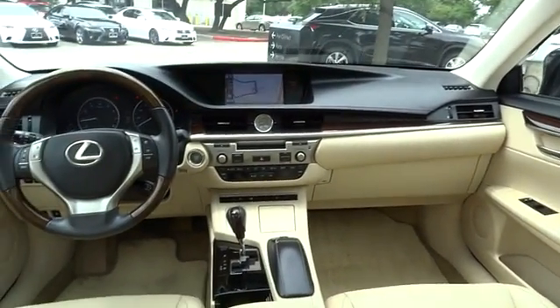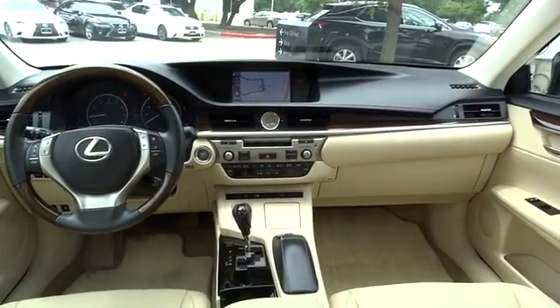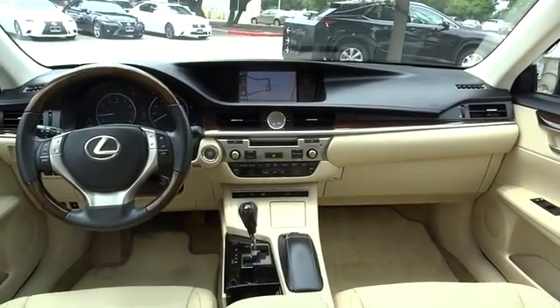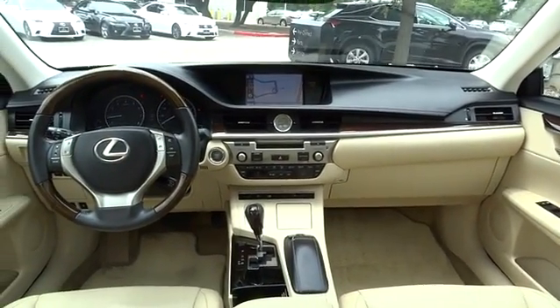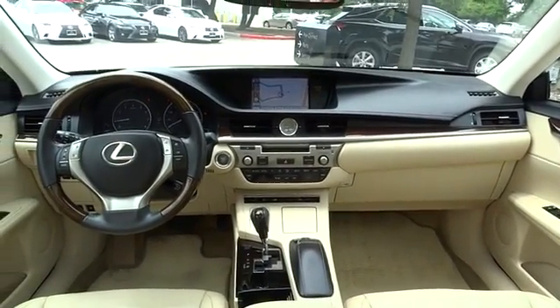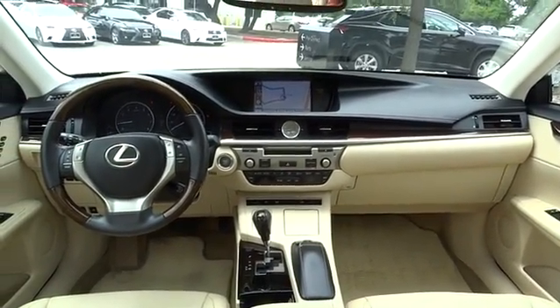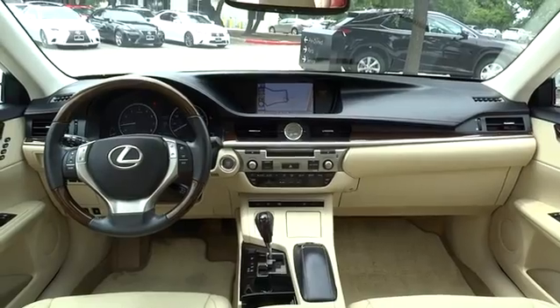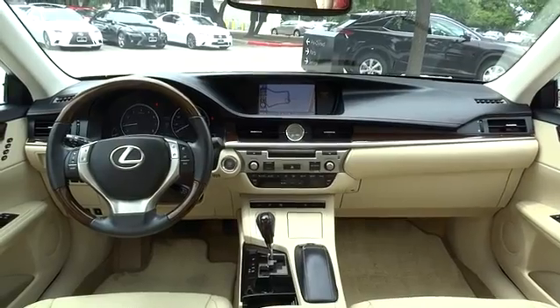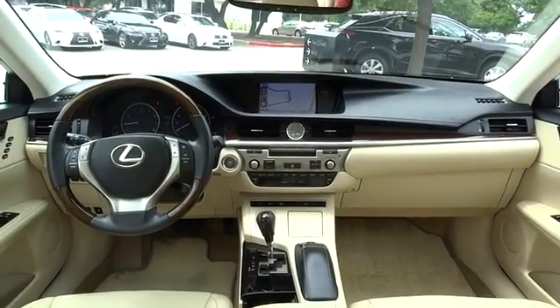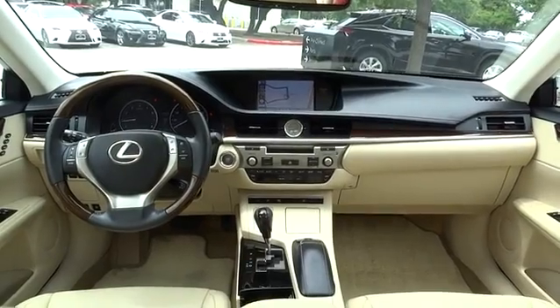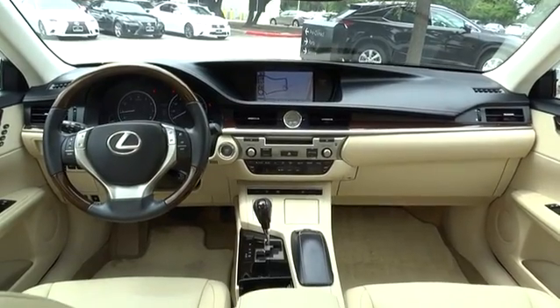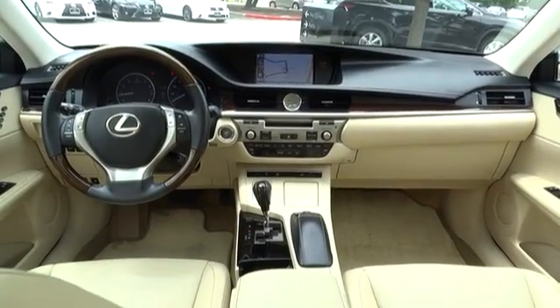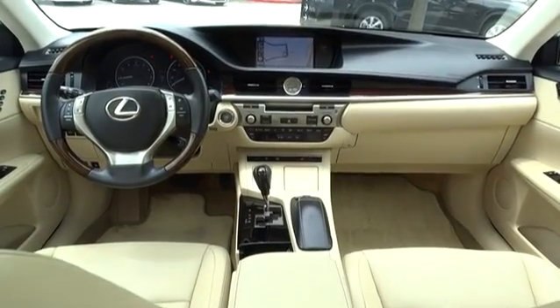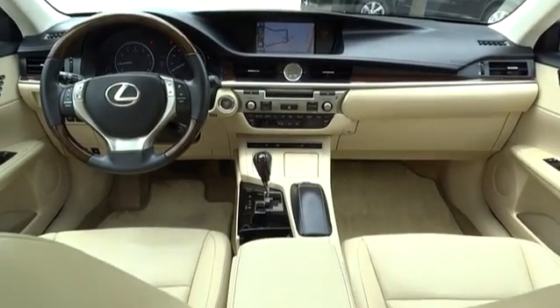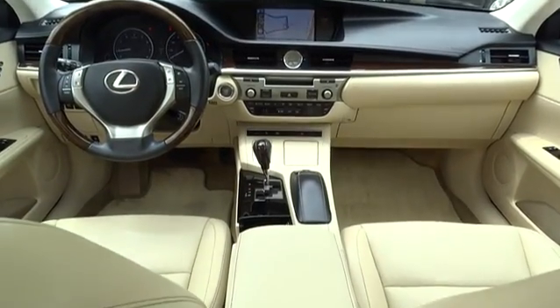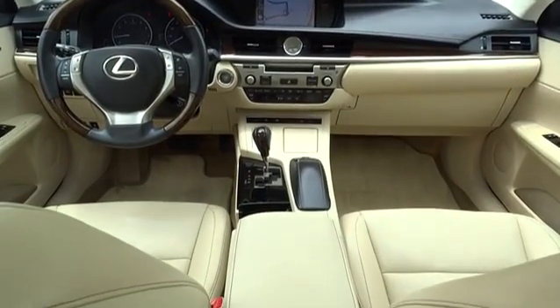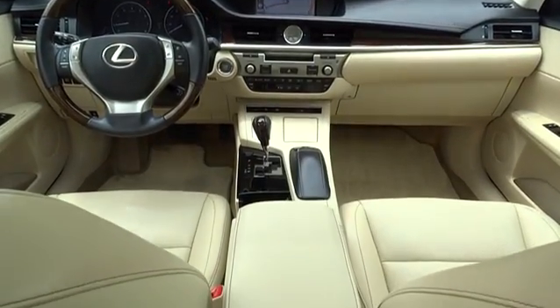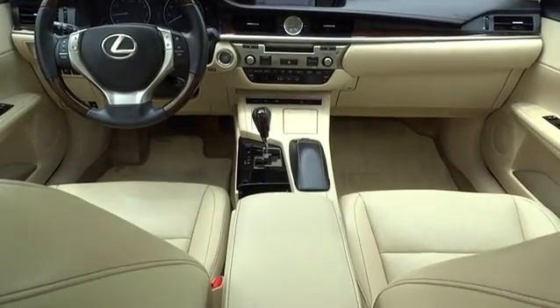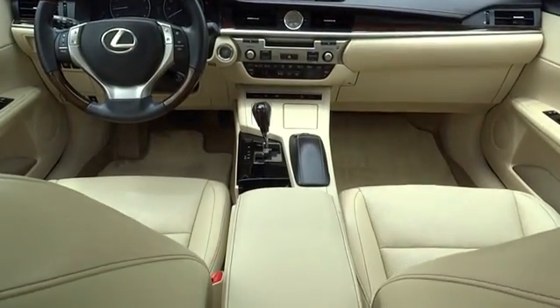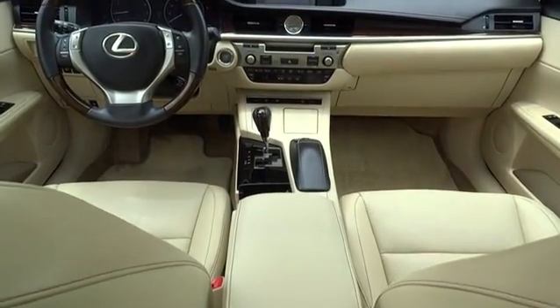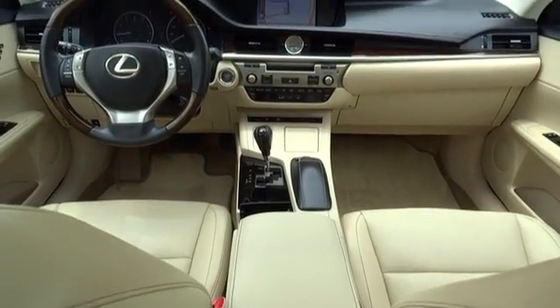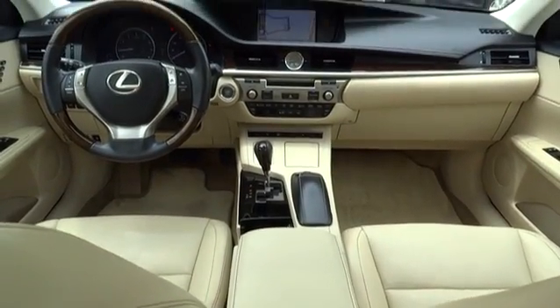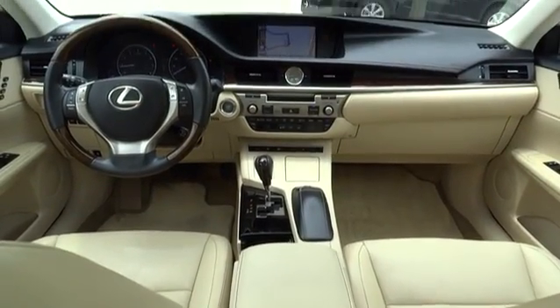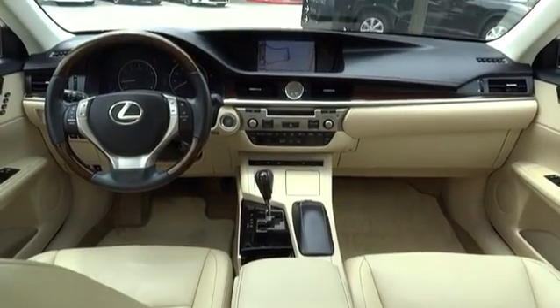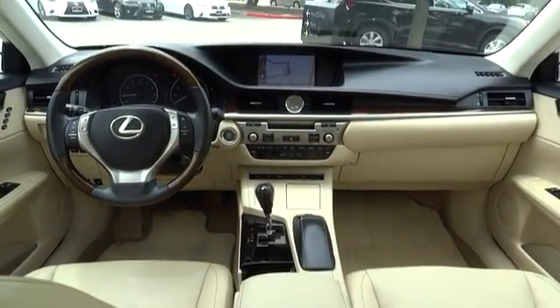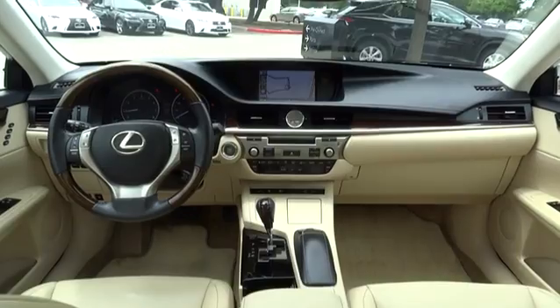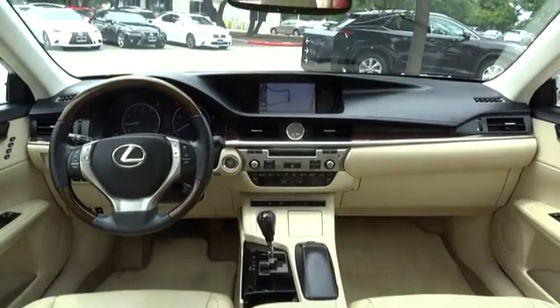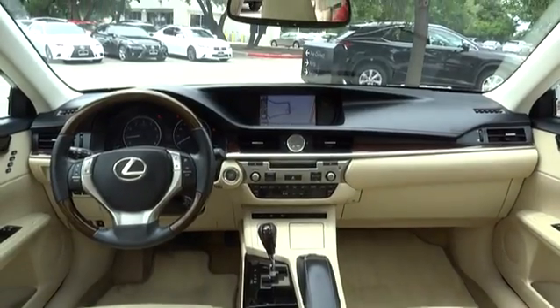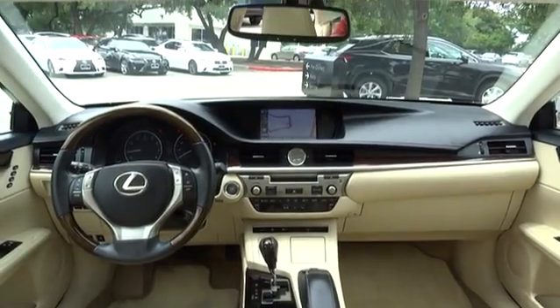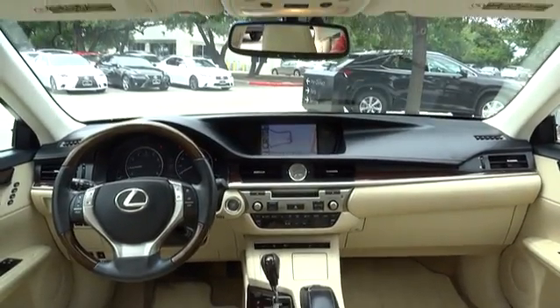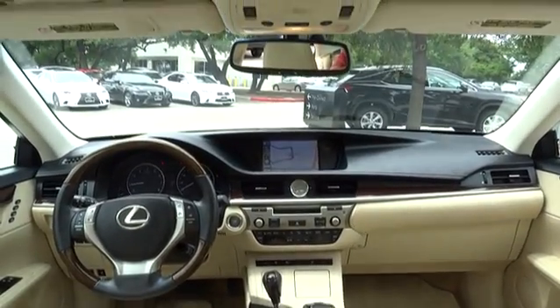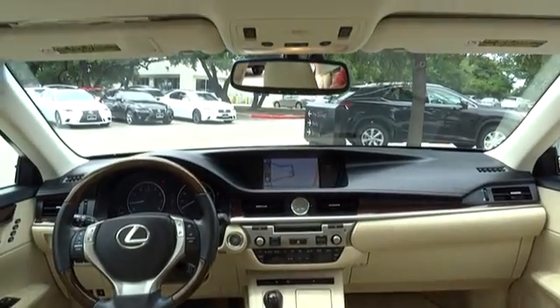Floor mats, keyless start, aluminum wheels, four wheel disc brakes, cruise control, auto dimming rear view mirror, and AM FM stereo radio.